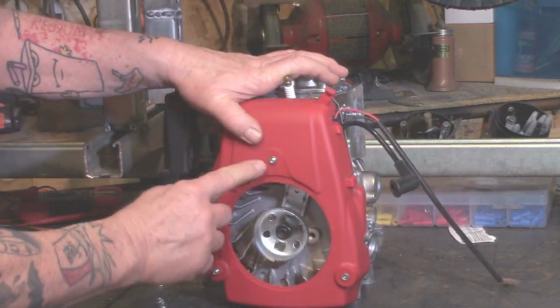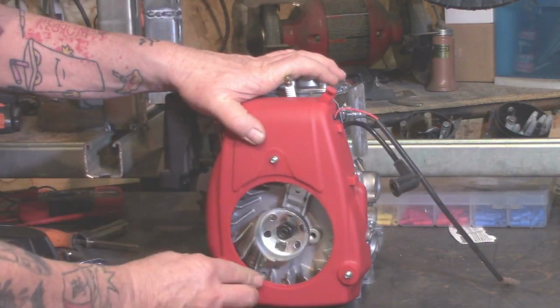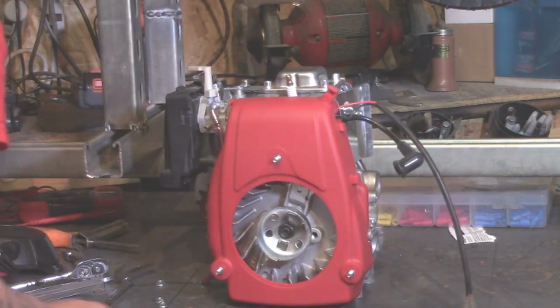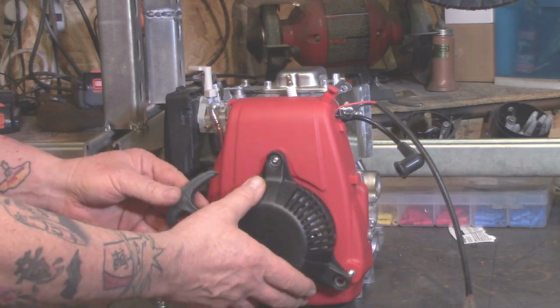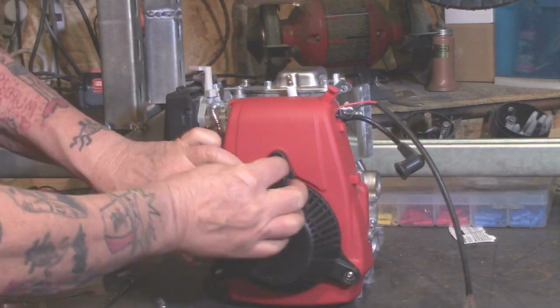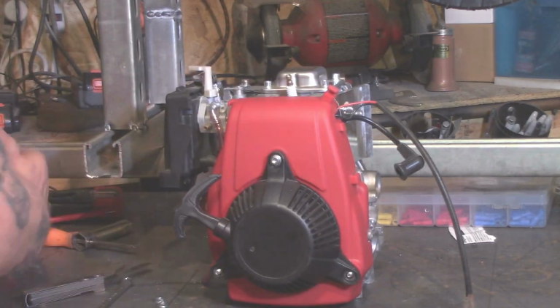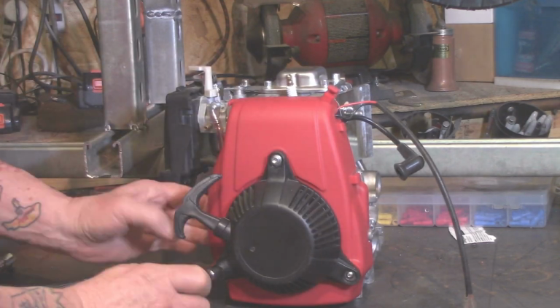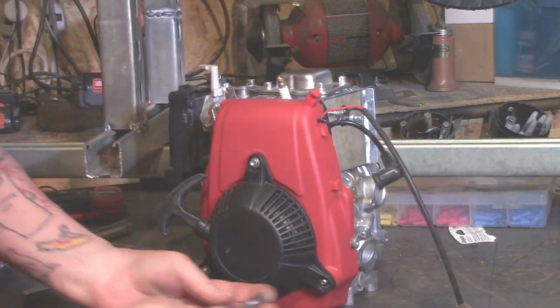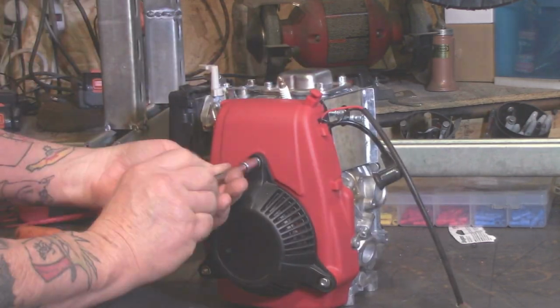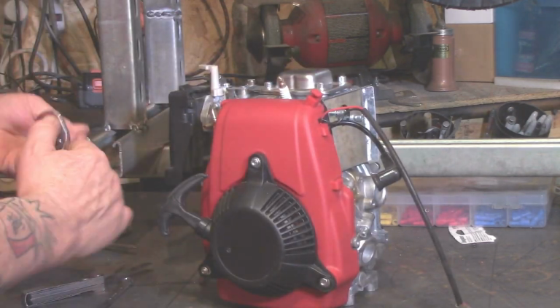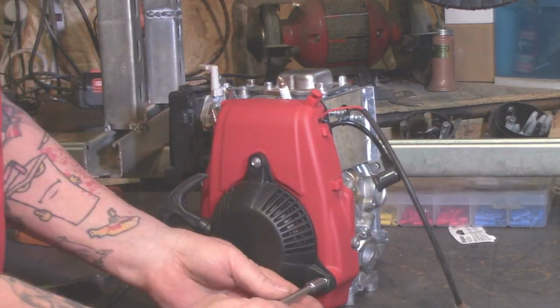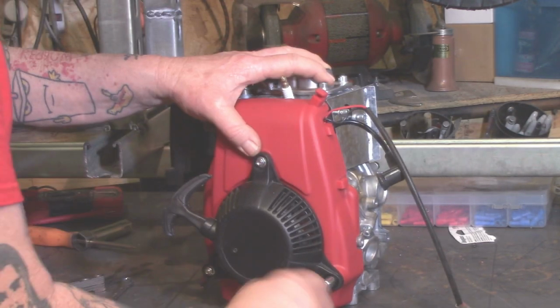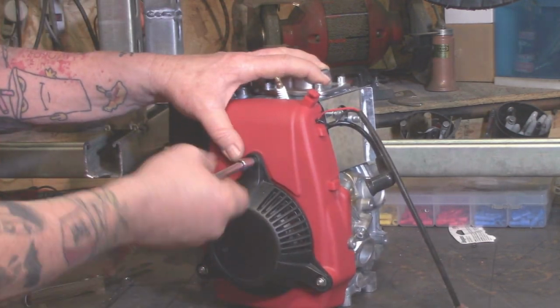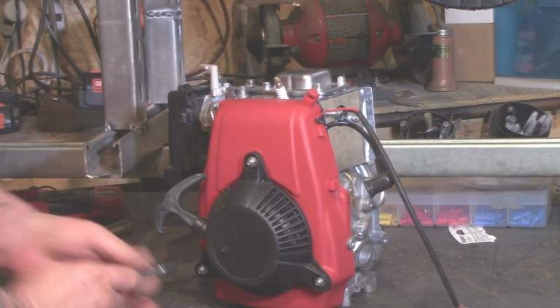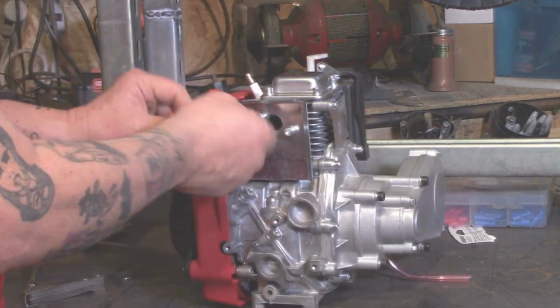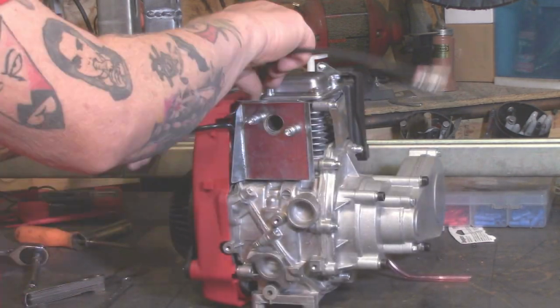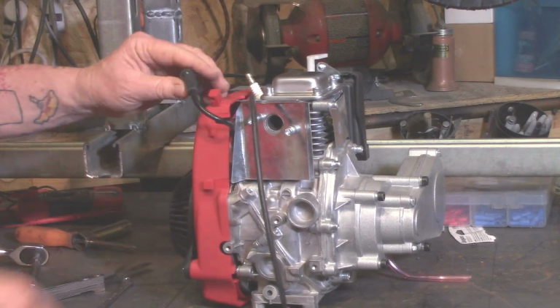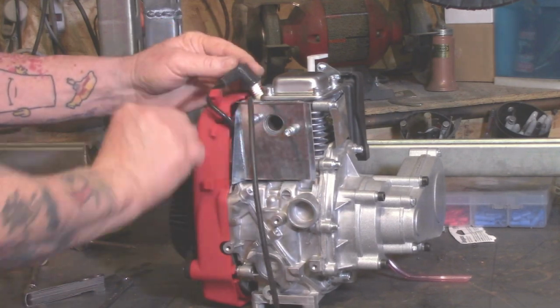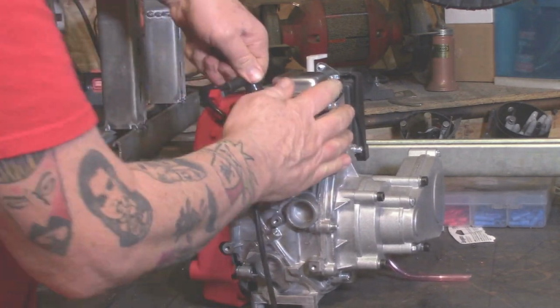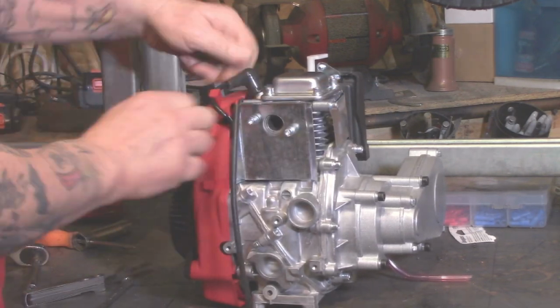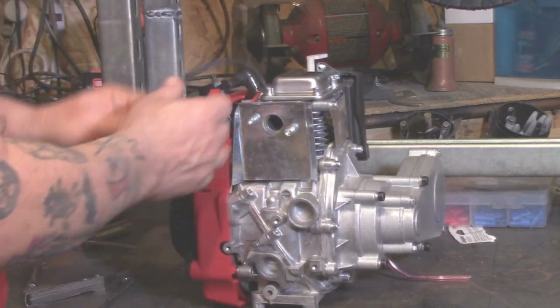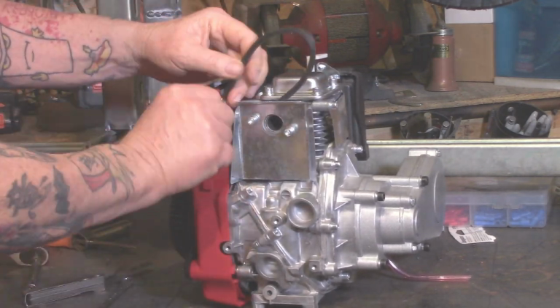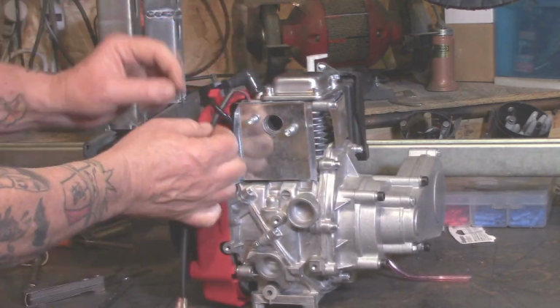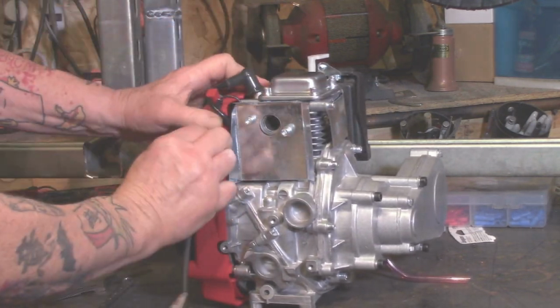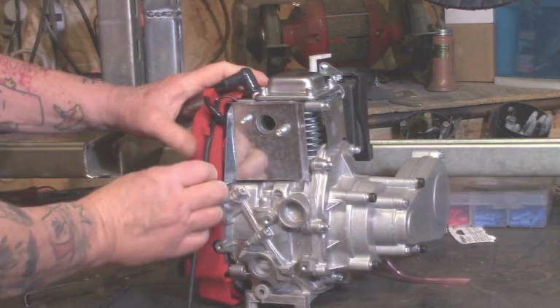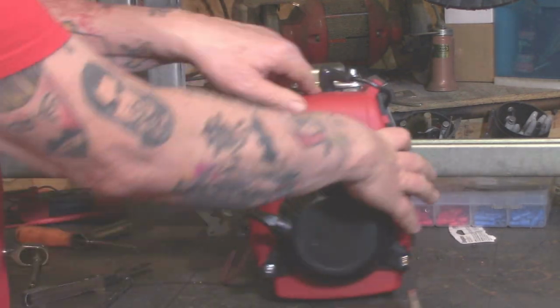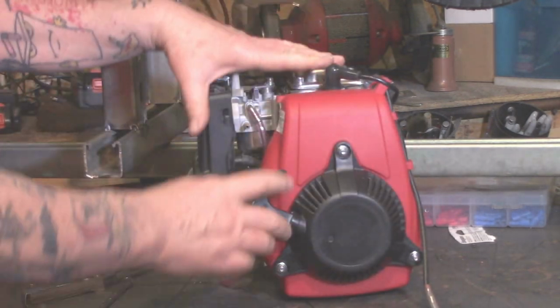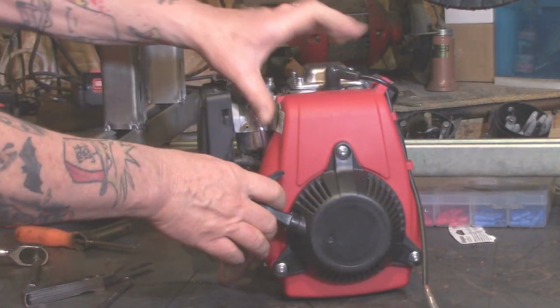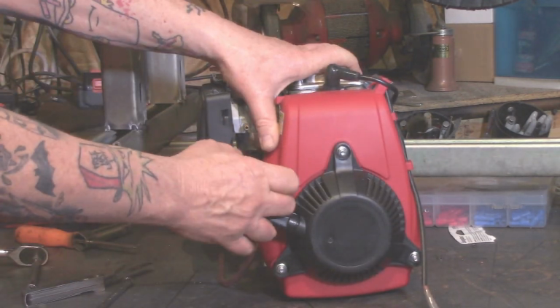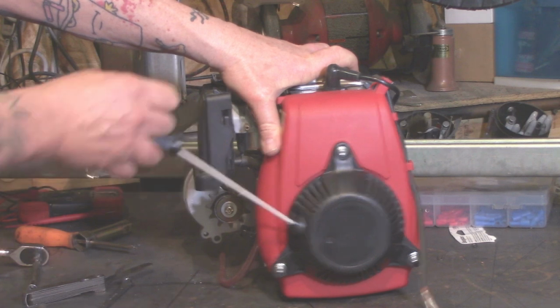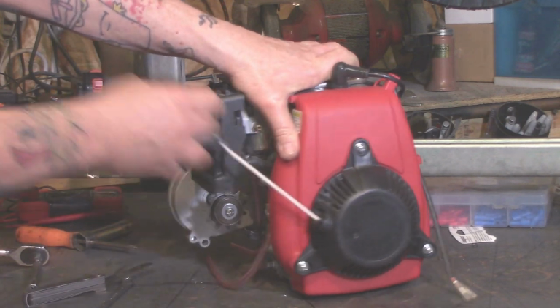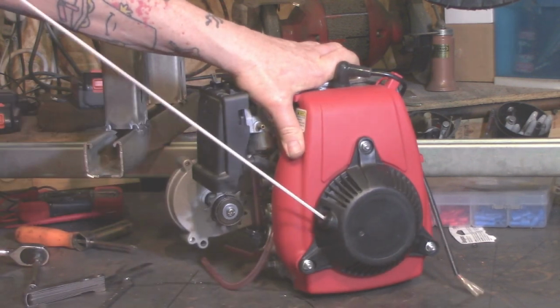Tighten it up. Put the flywheel cover on. Put your rope start on. Get your spark plug put on — make sure you push that spark plug boot all the way down. Give it a couple of pulls. You know you're going good.